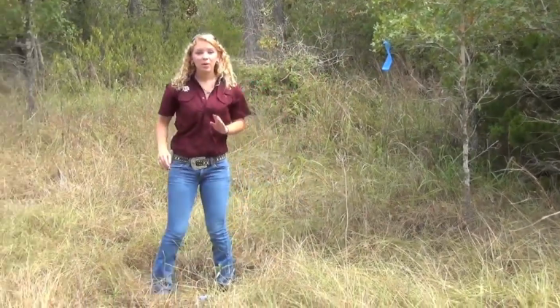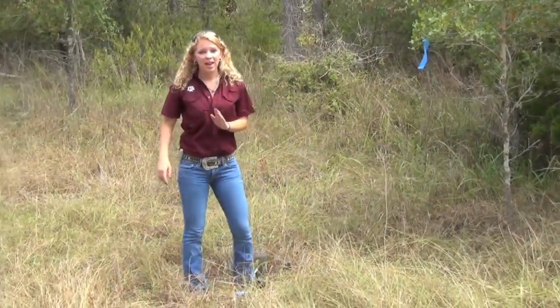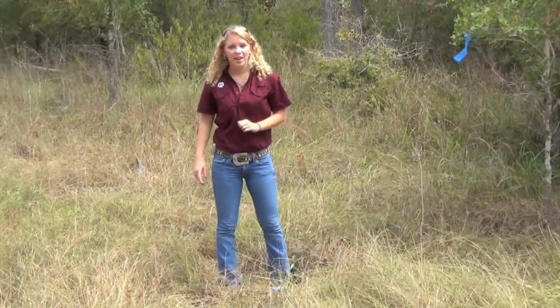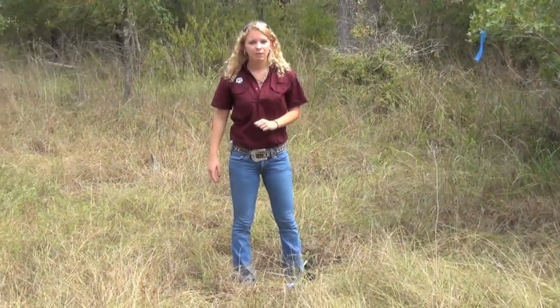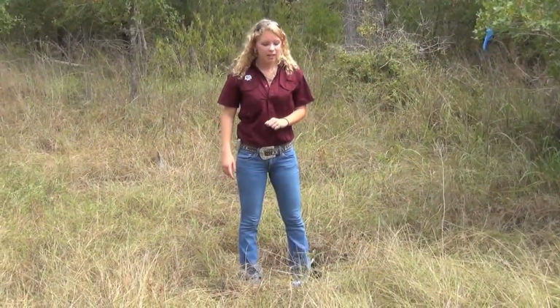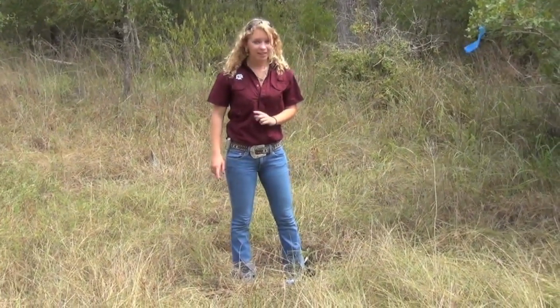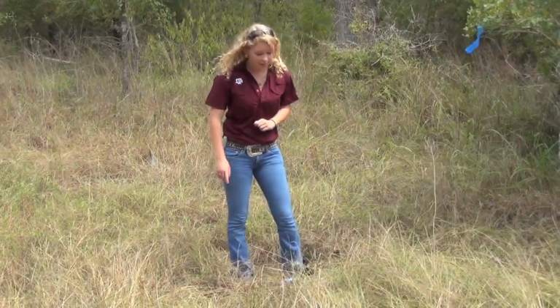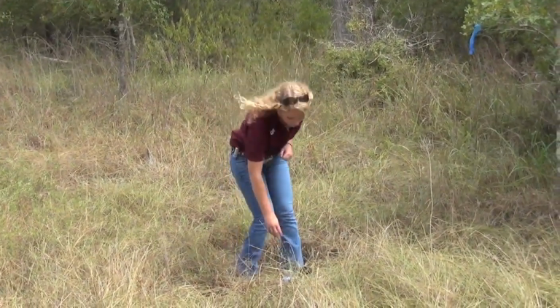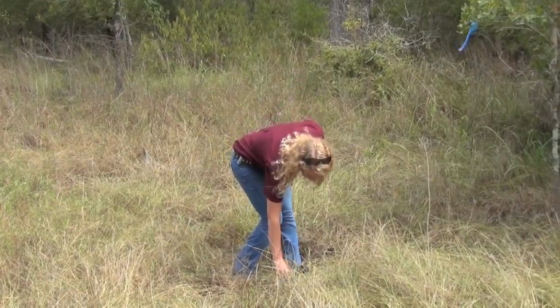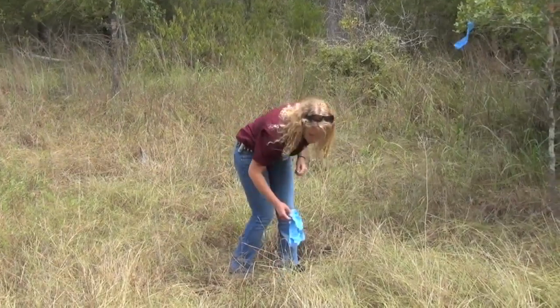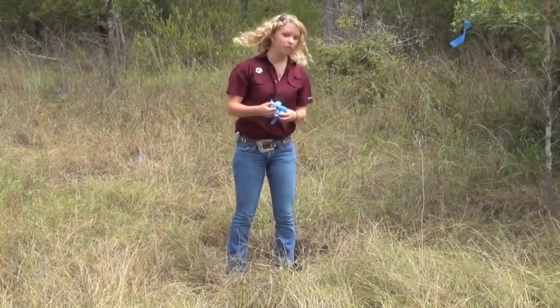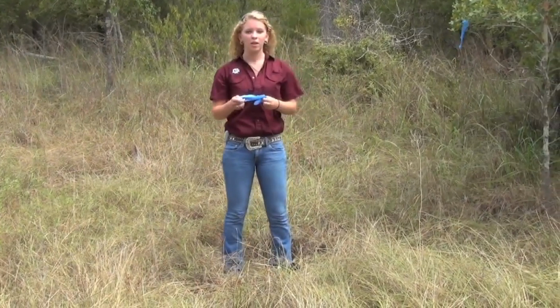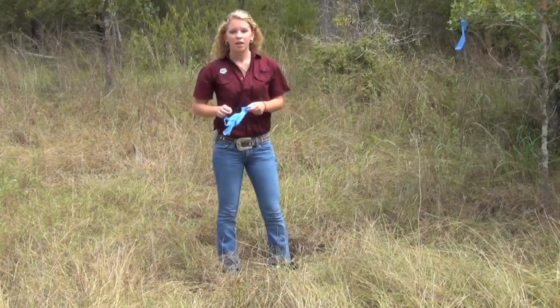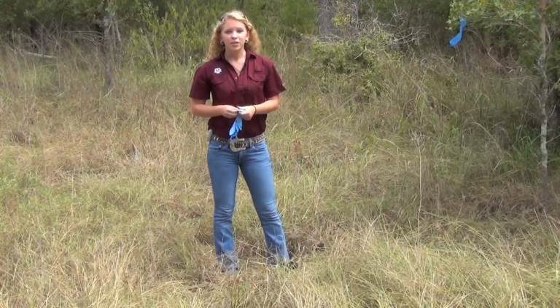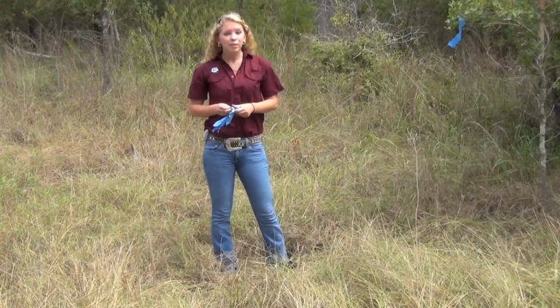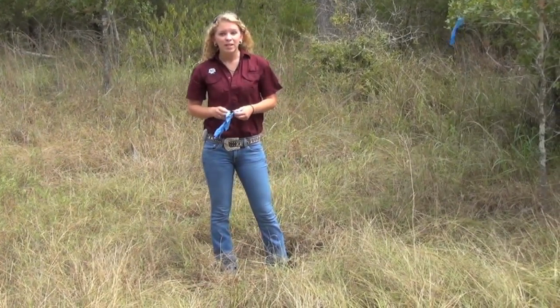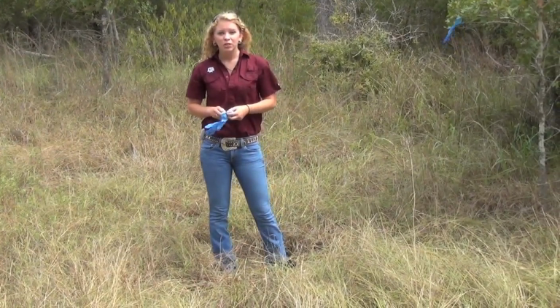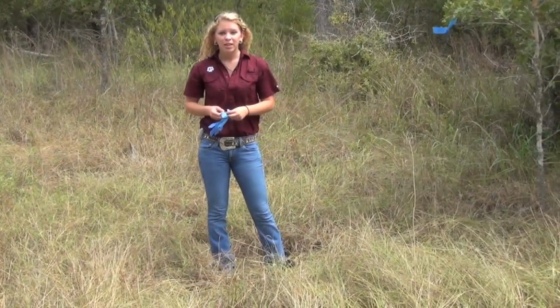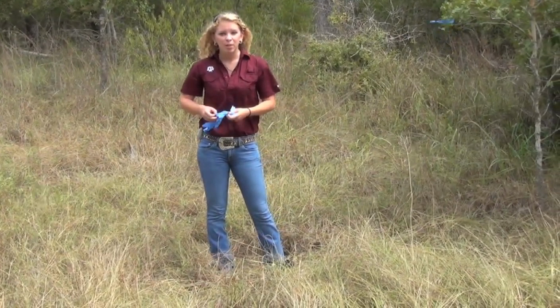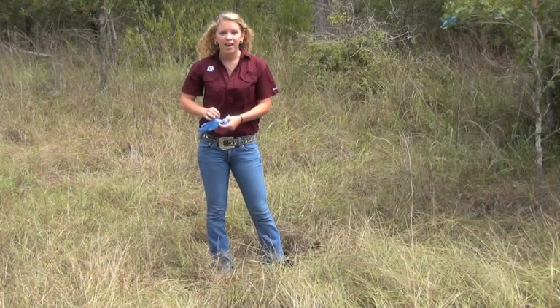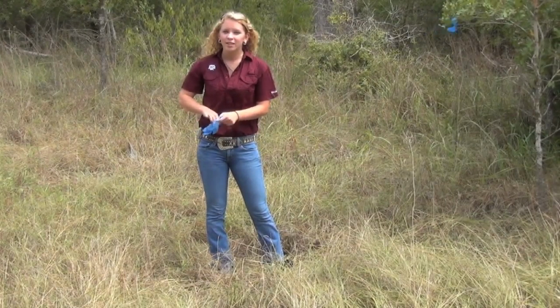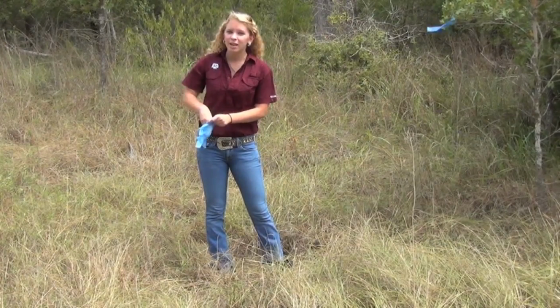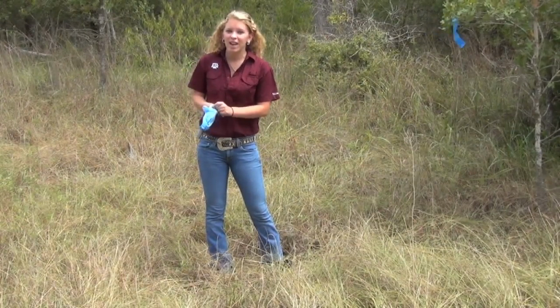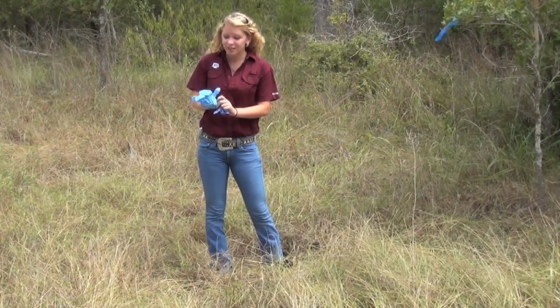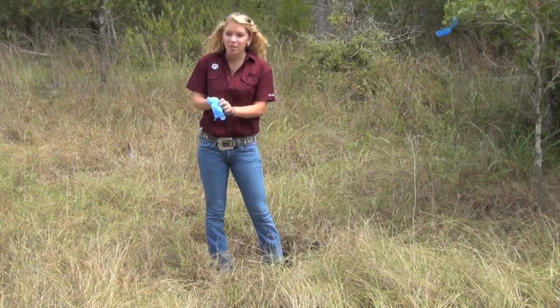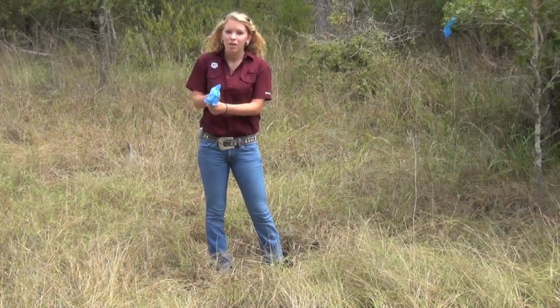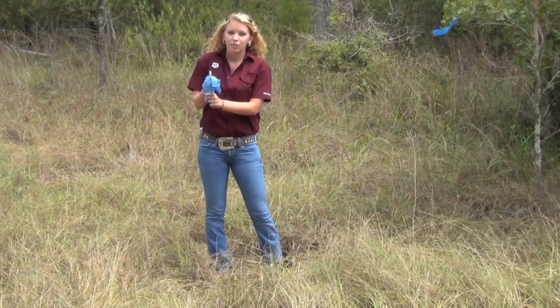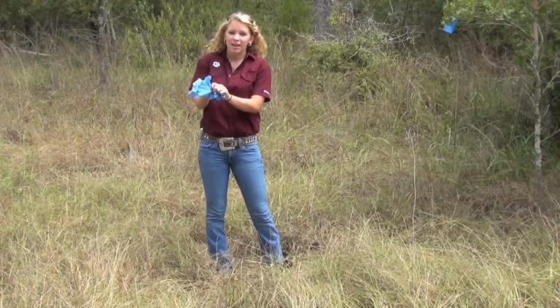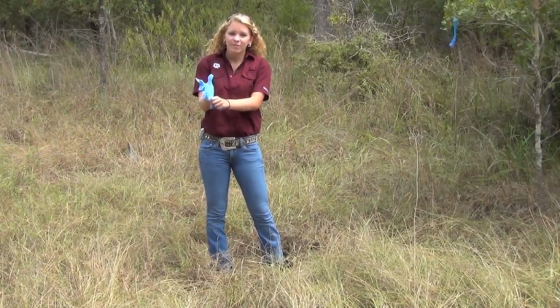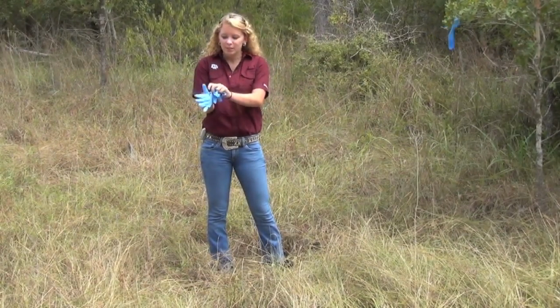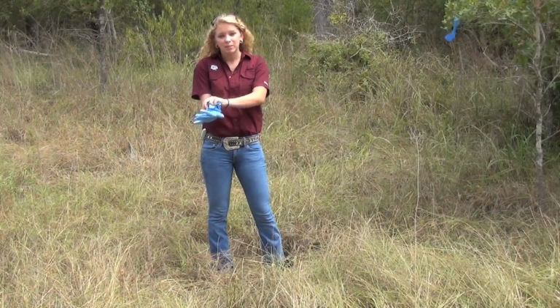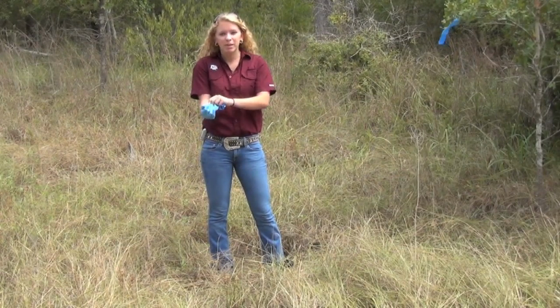Now I'm ready to put the eggs in the nest, but first I need to put on my latex gloves. This is a really important step because human scent can rub off on the eggs, and since animals have an excellent sense of smell, some might easily find the nest because it smelled like me.